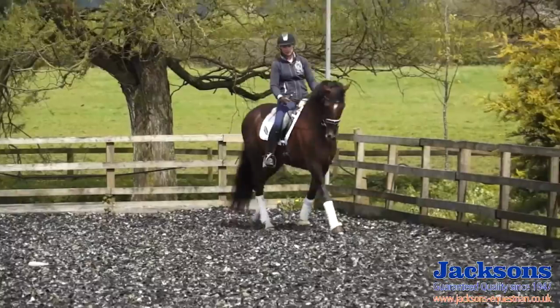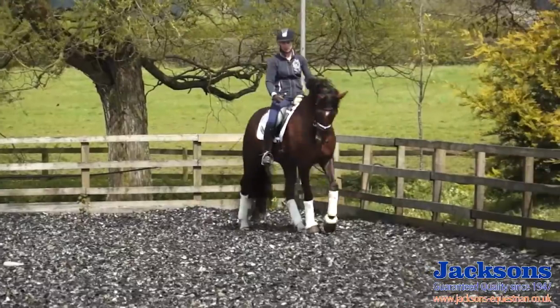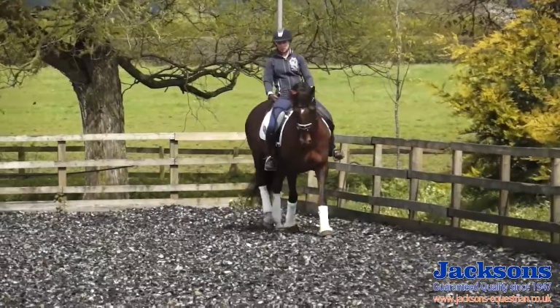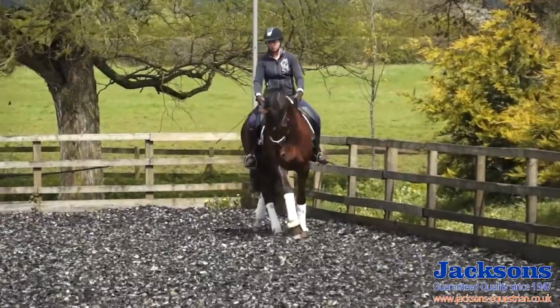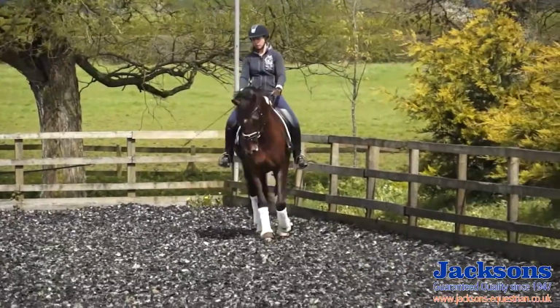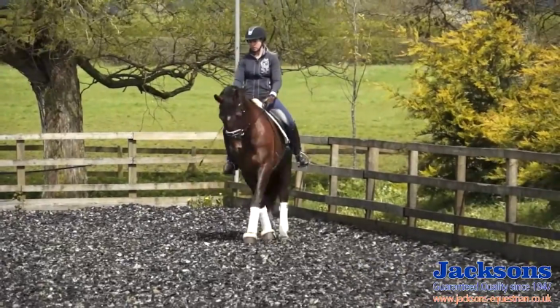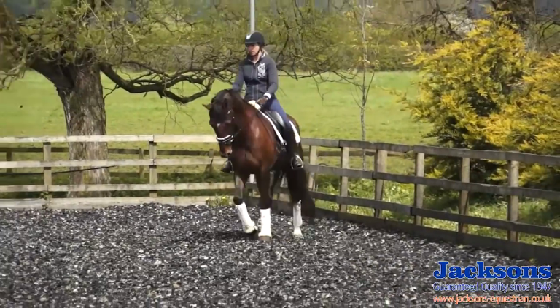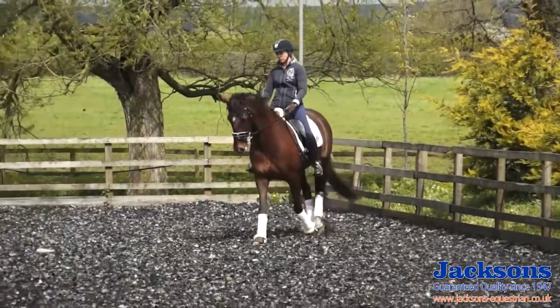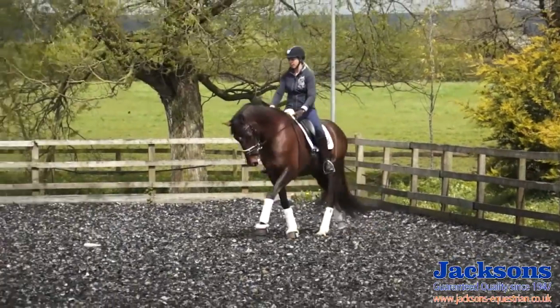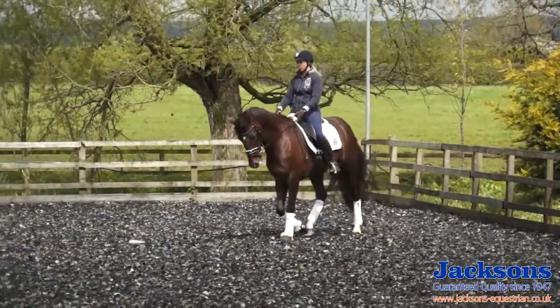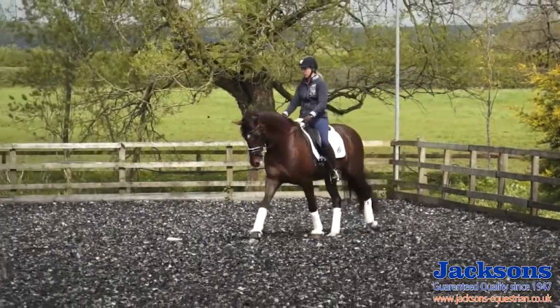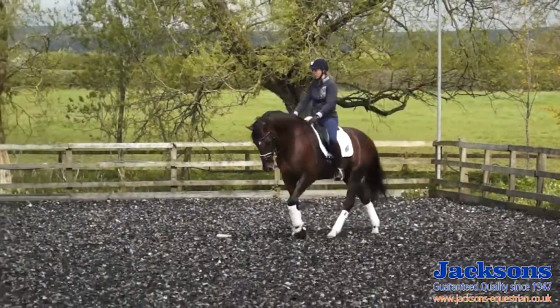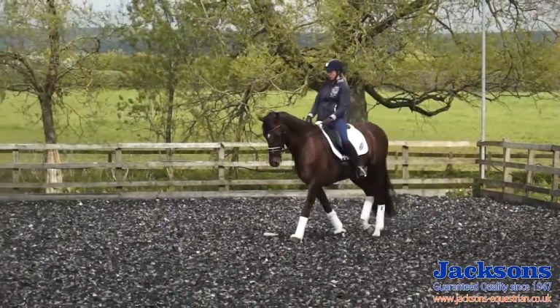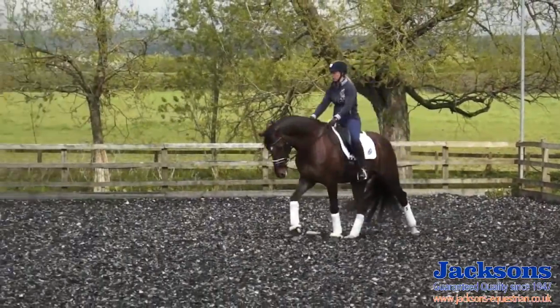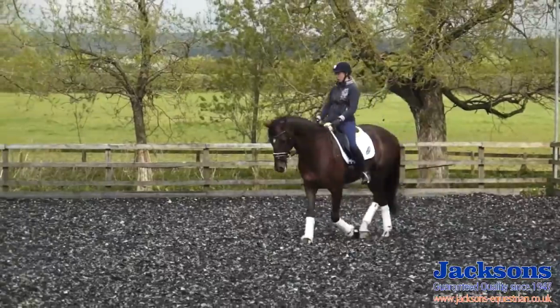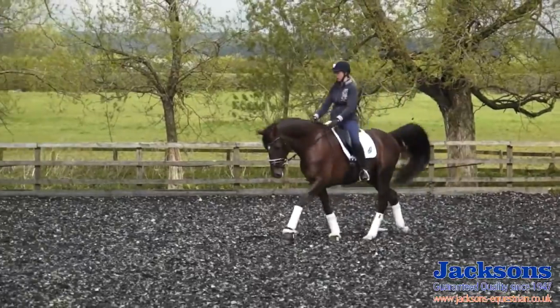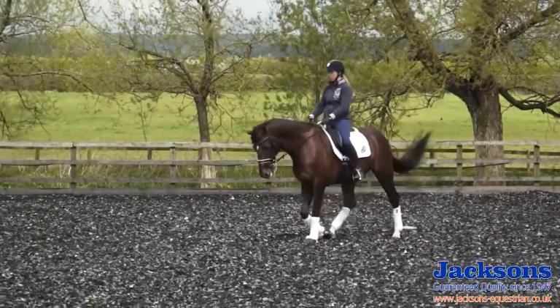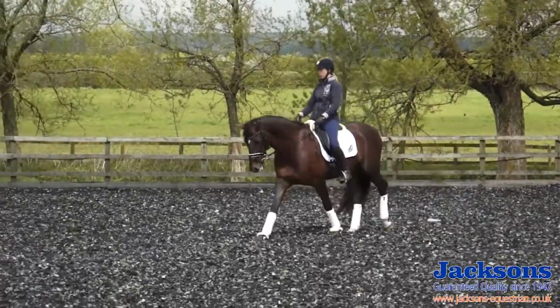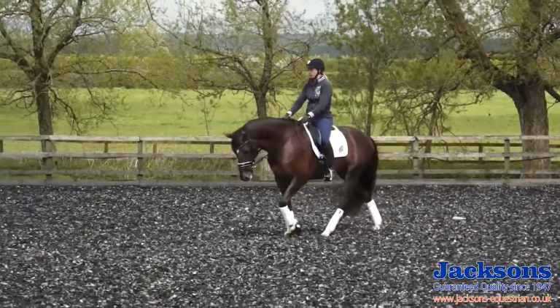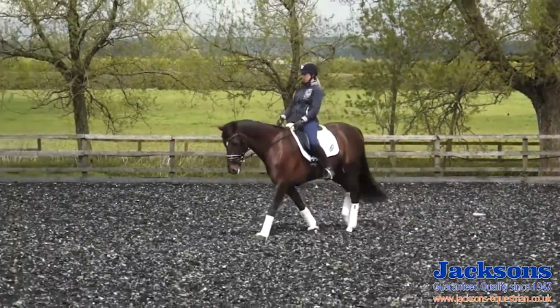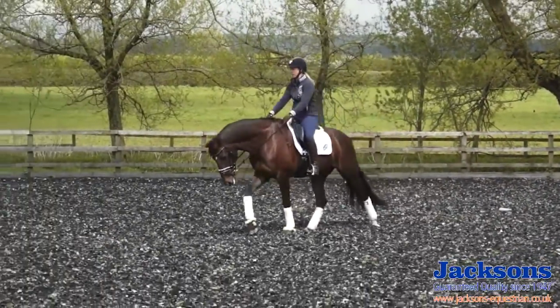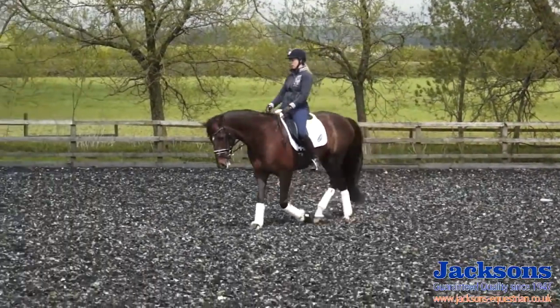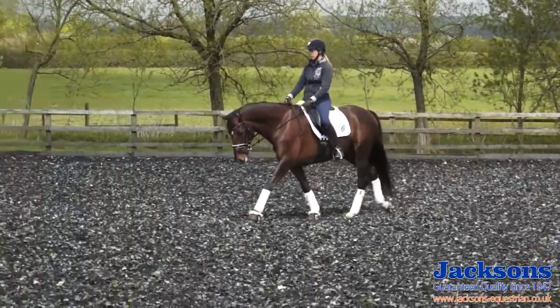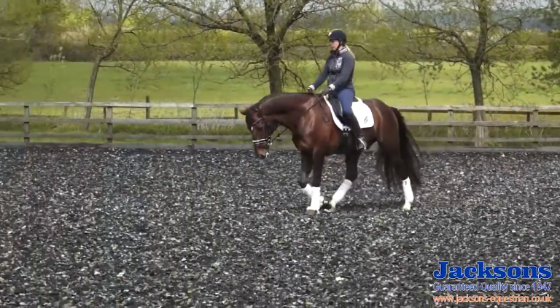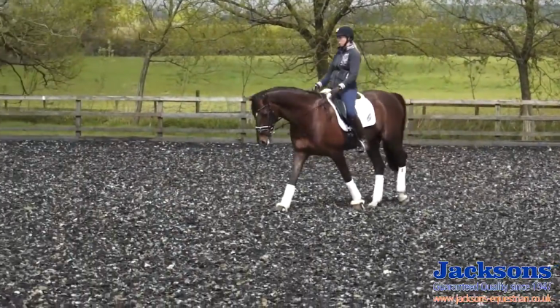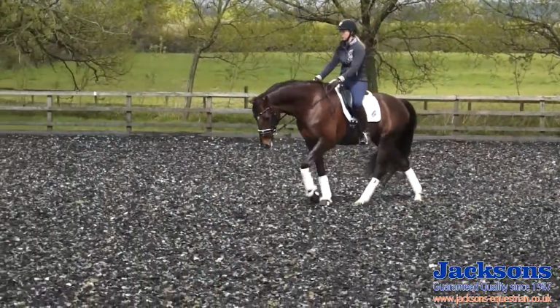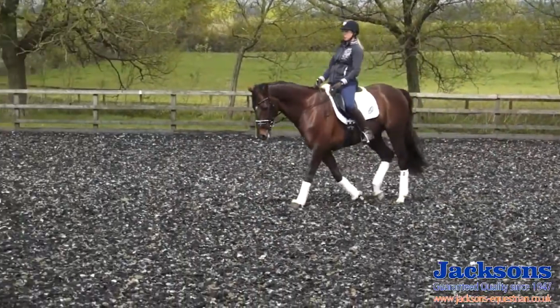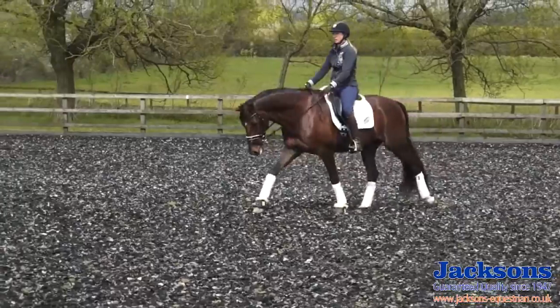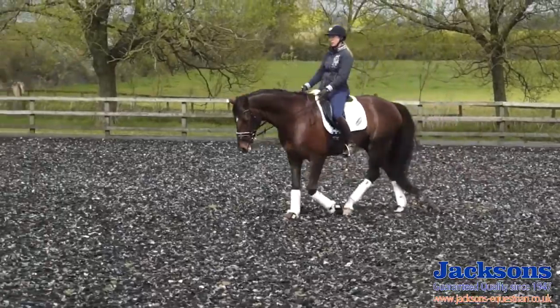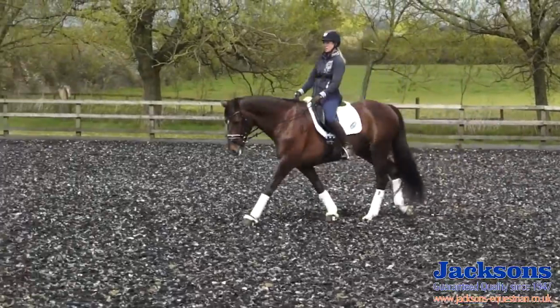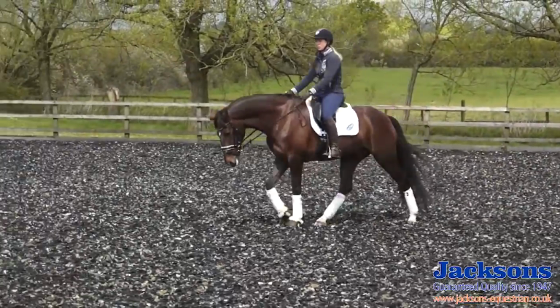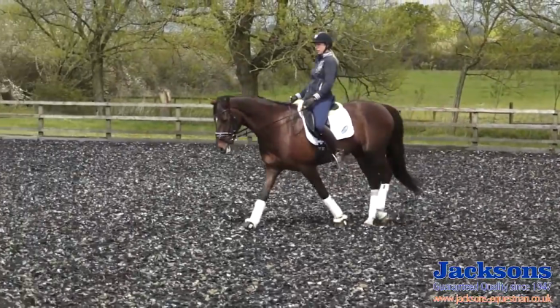And then as I turn the corner I just allow the reins to slip through the fingers, follow him a little bit more, swing with him with my hips and allow that walk to really stretch out across the diagonal.